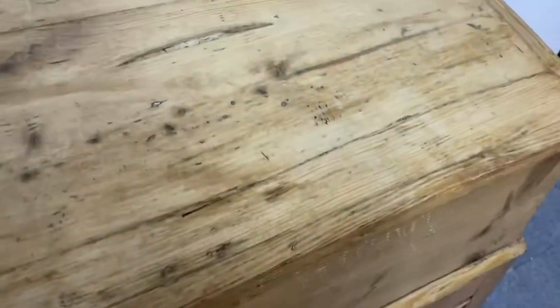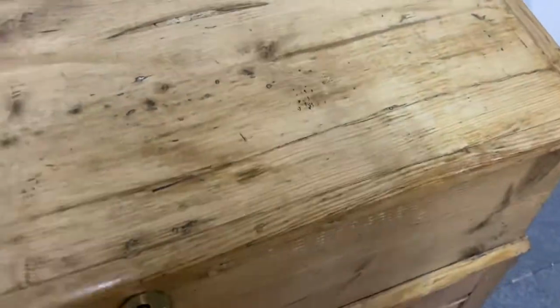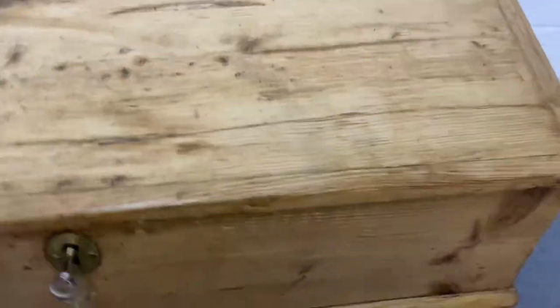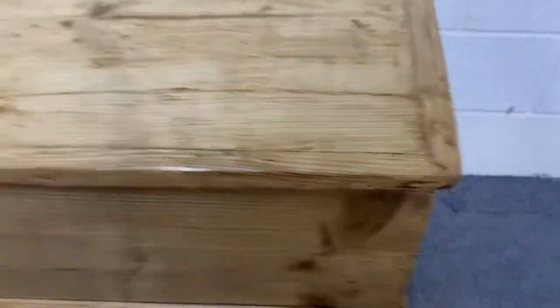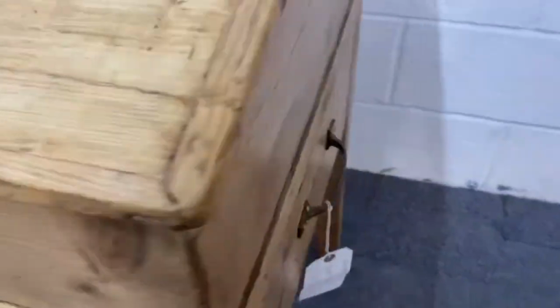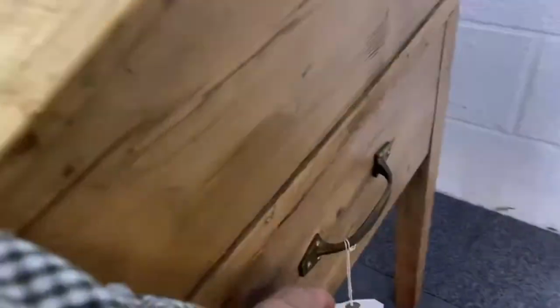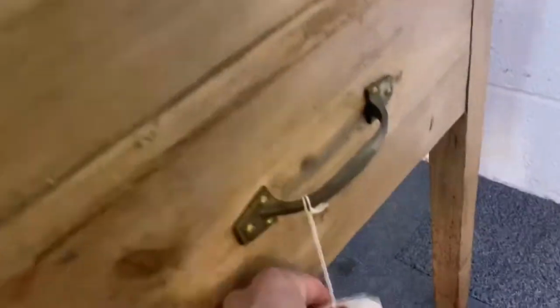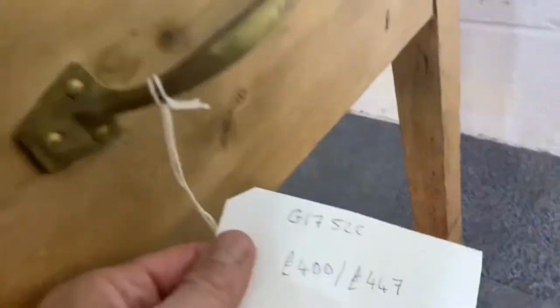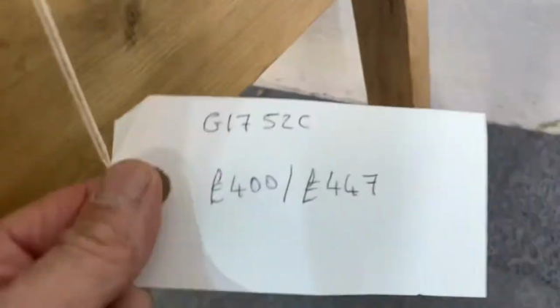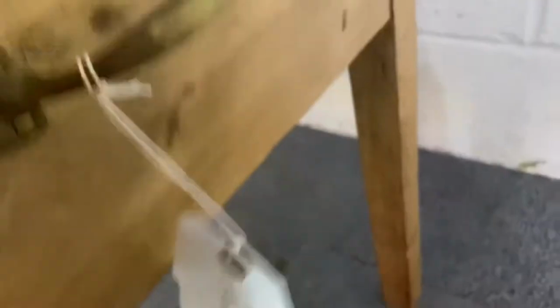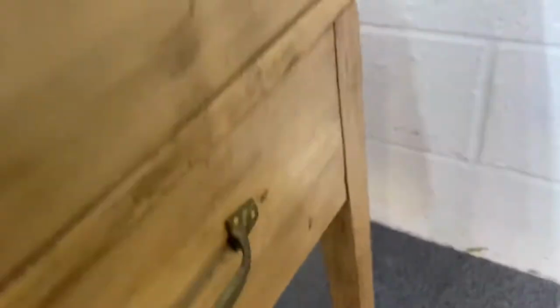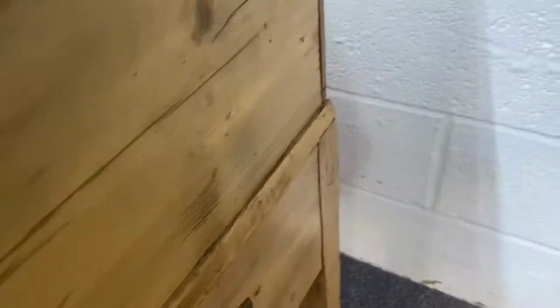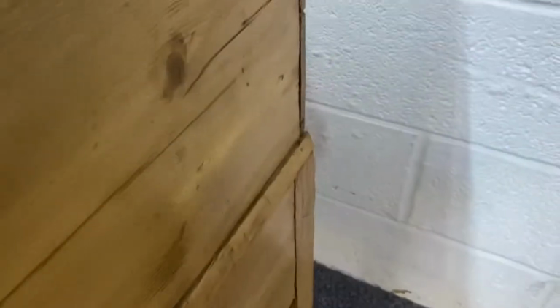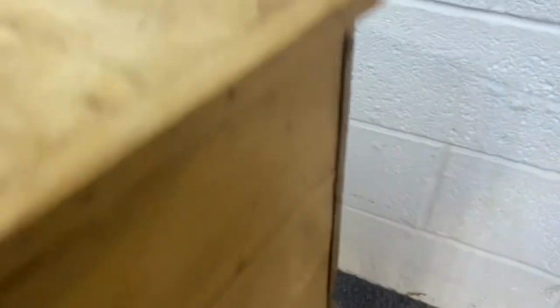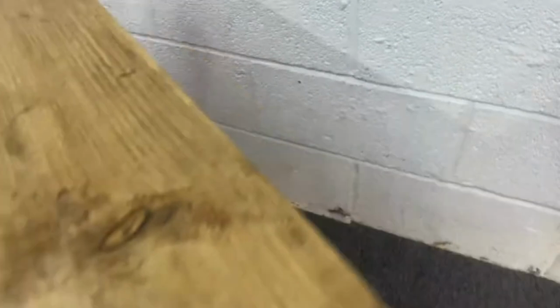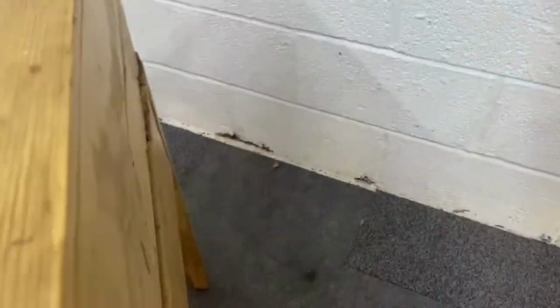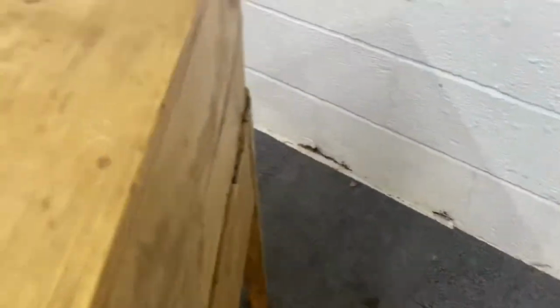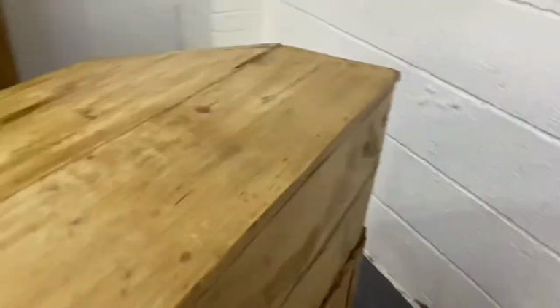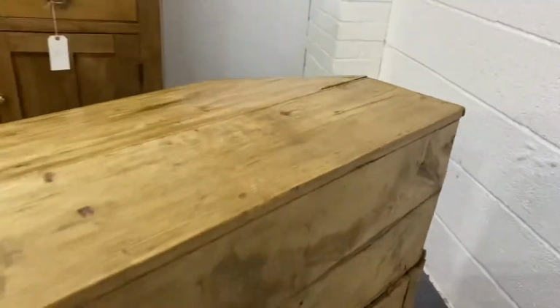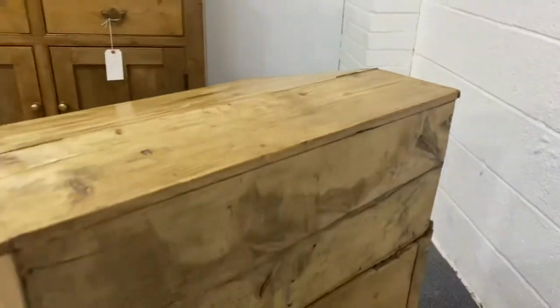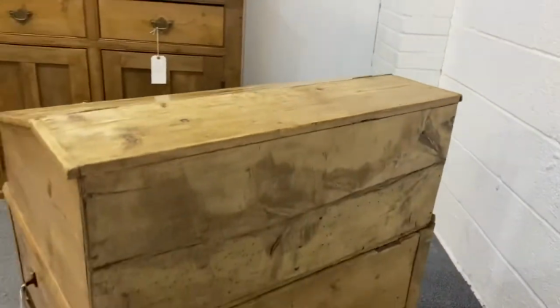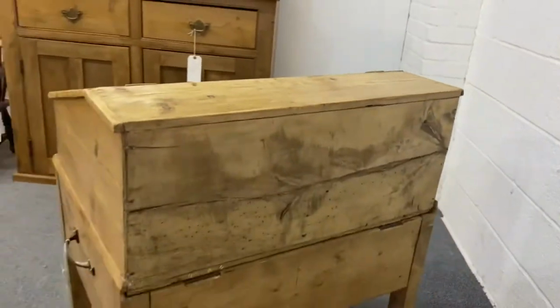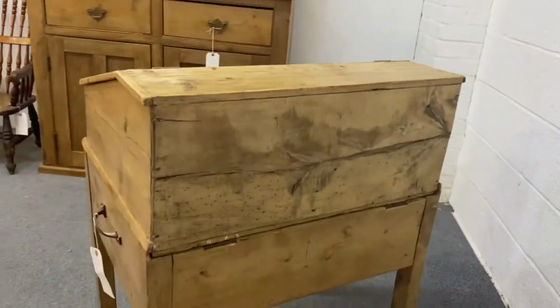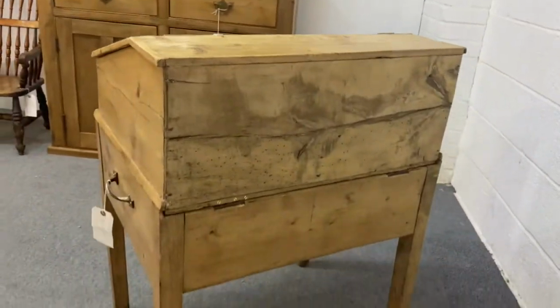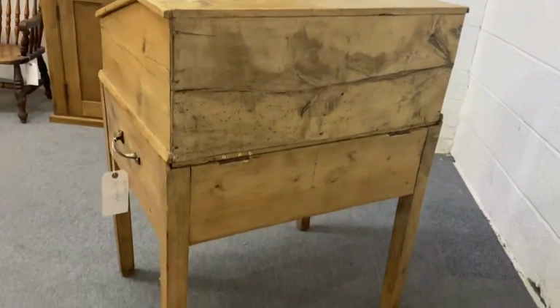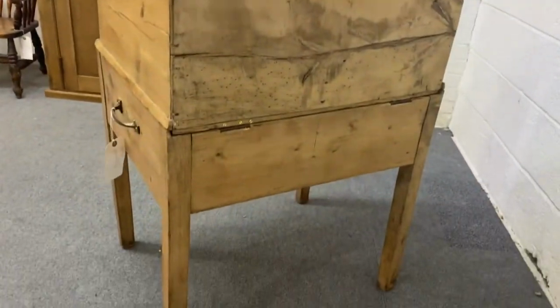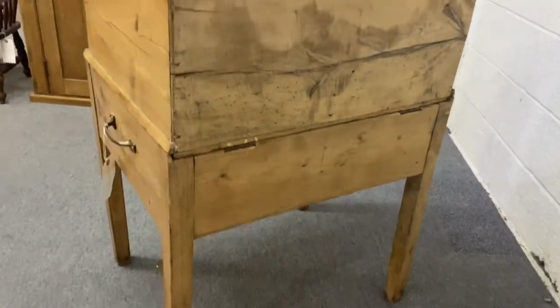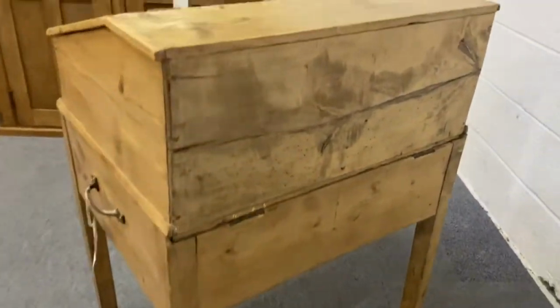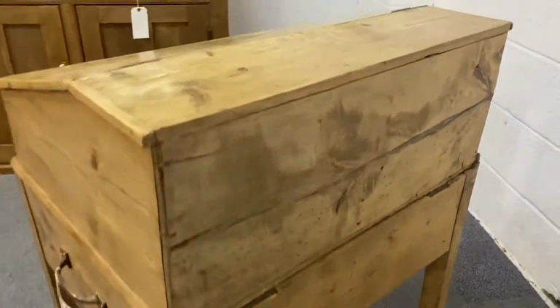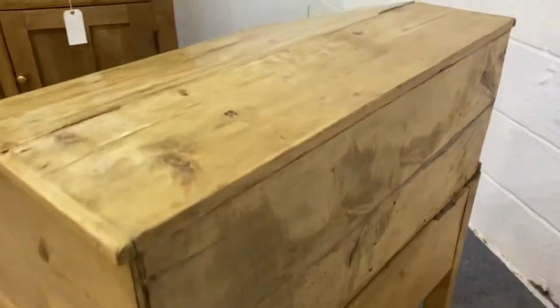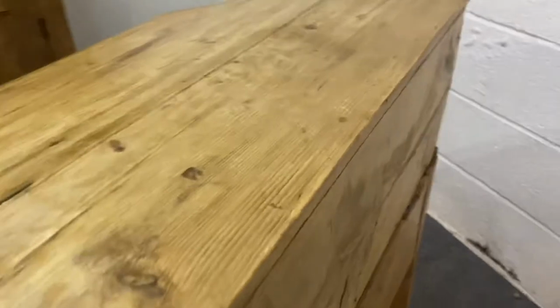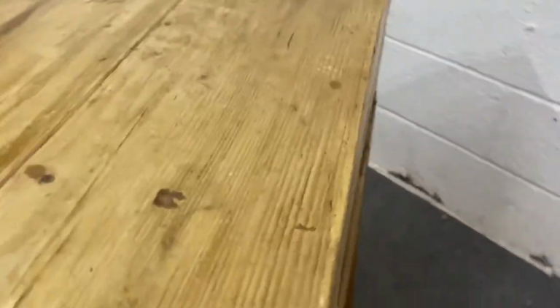Very interesting piece of furniture. I'll just show you the back as well. So it is a rustic piece.